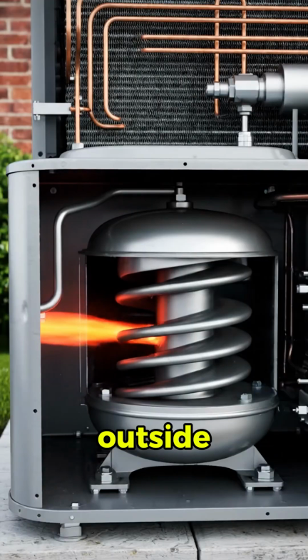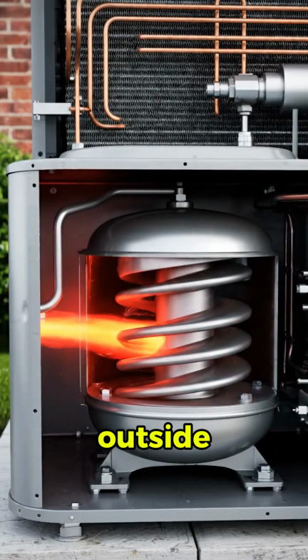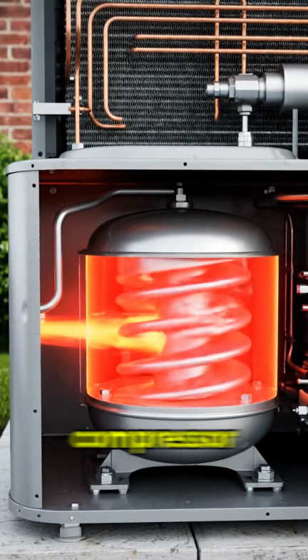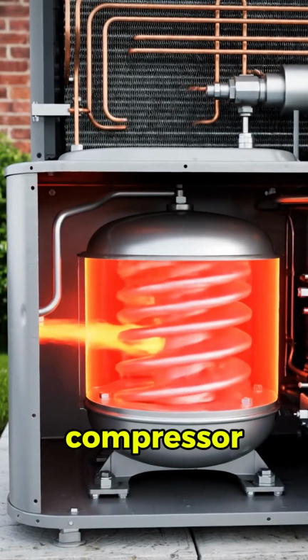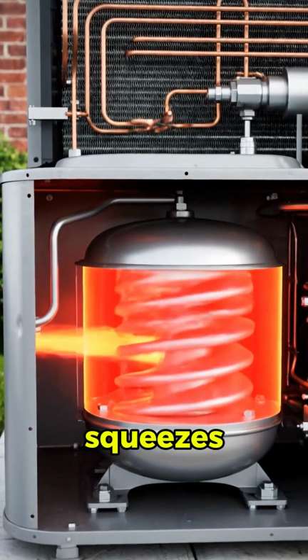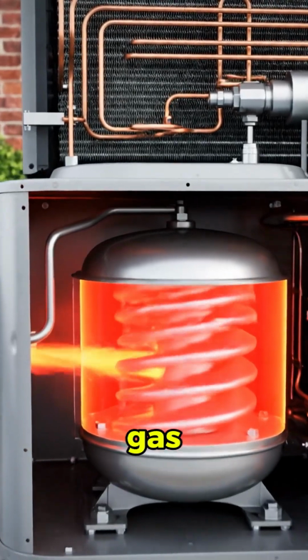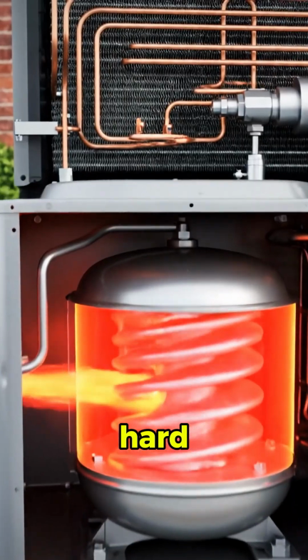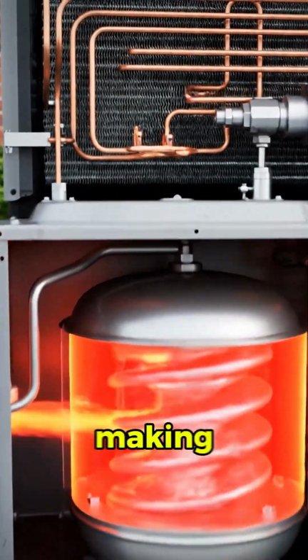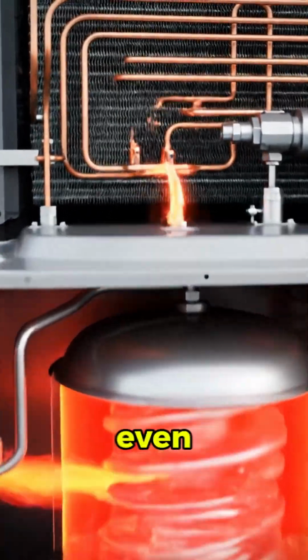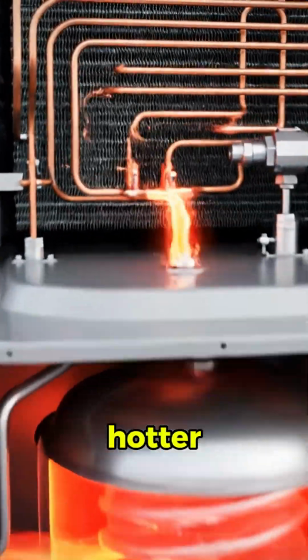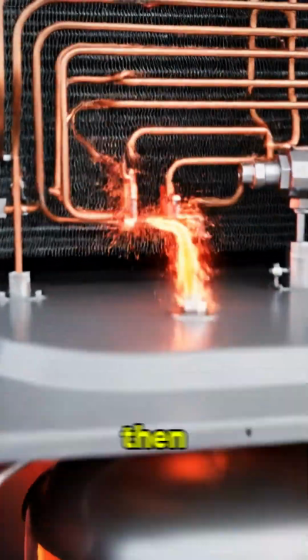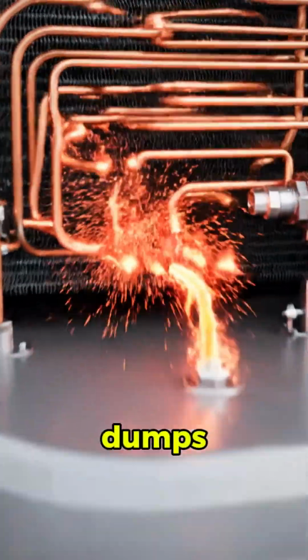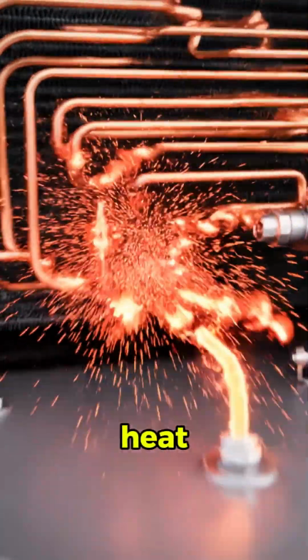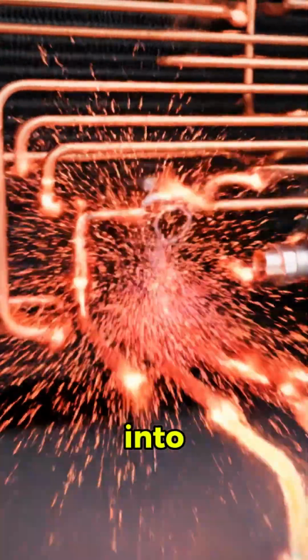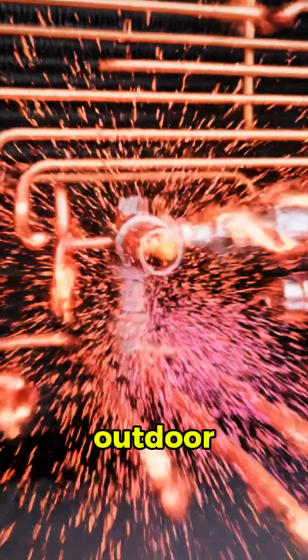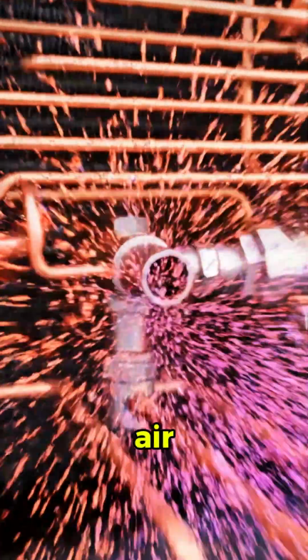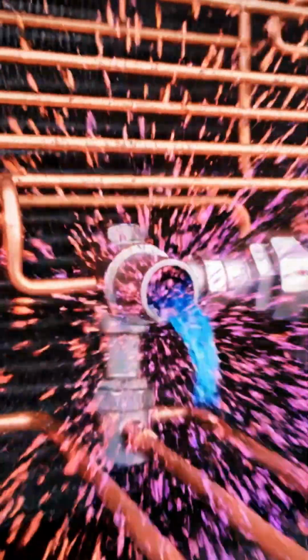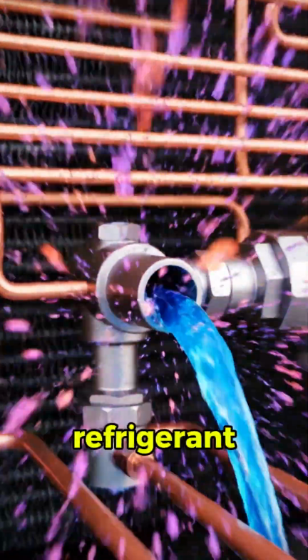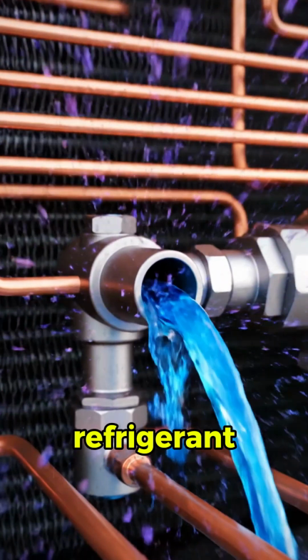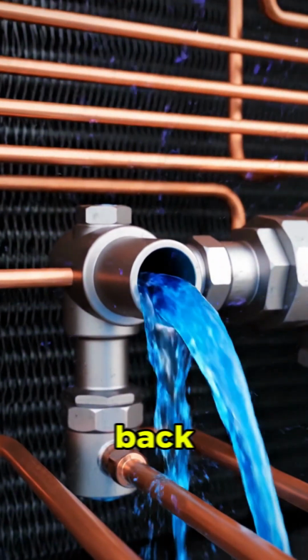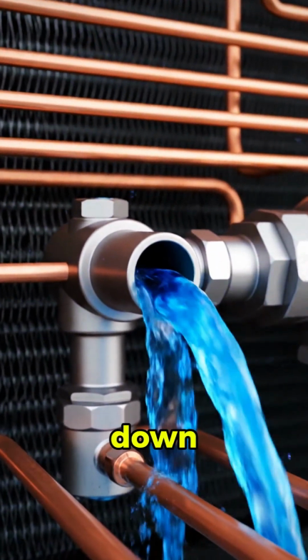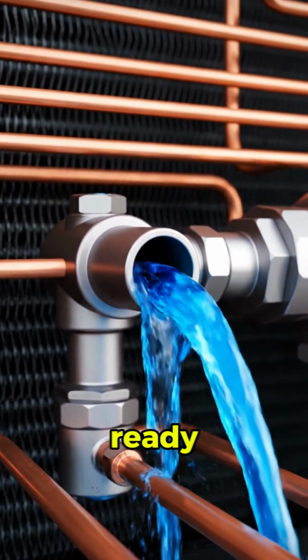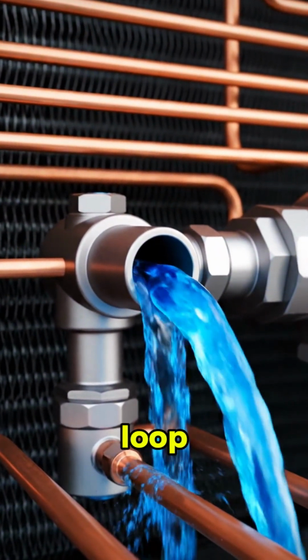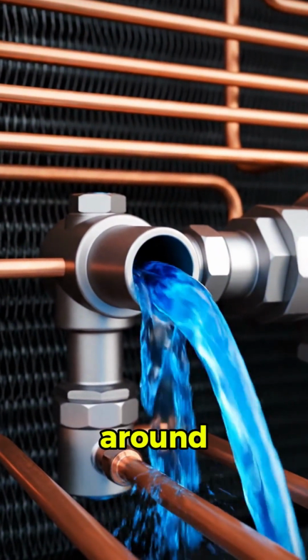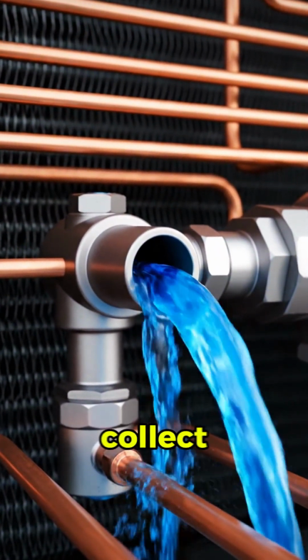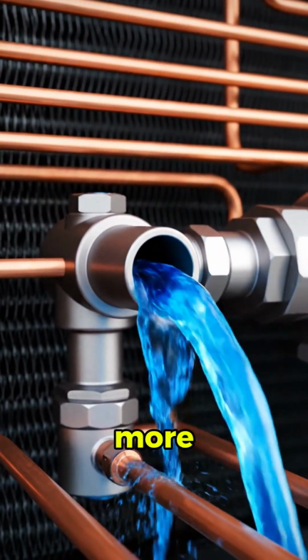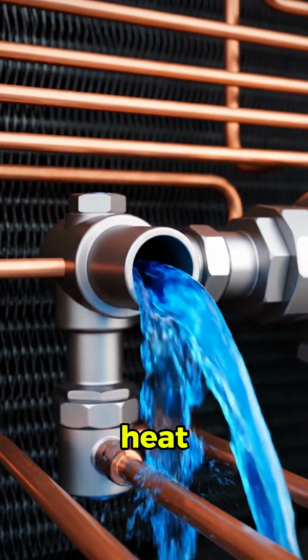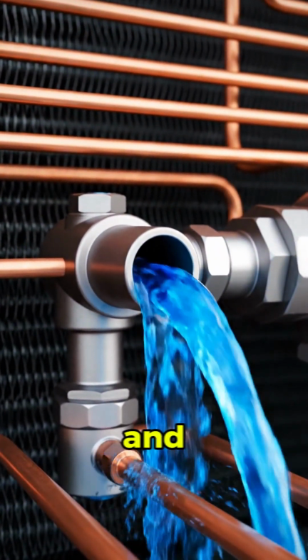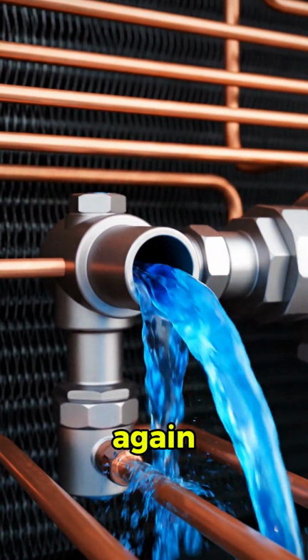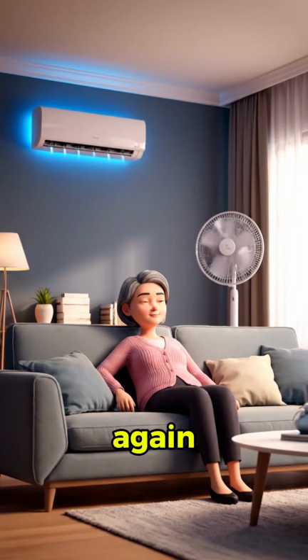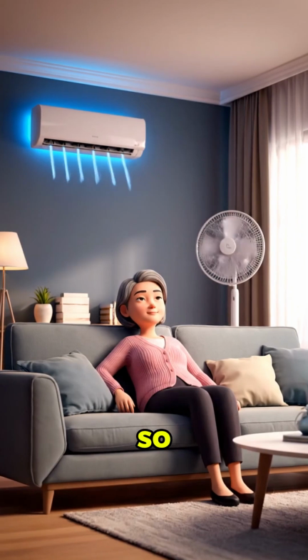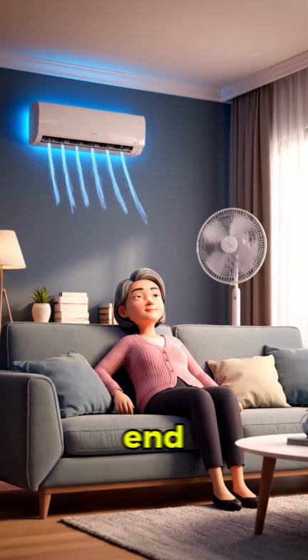Outside, the compressor squeezes that gas hard, making it even hotter, then dumps the heat into the outdoor air. The refrigerant cools back down, ready to loop around and collect more heat again and again.